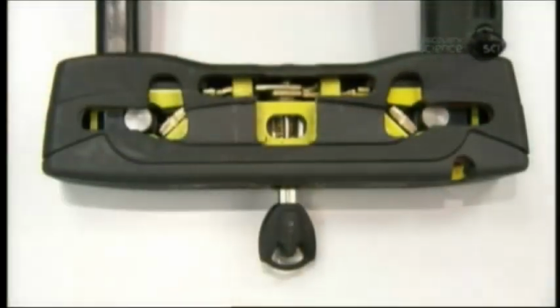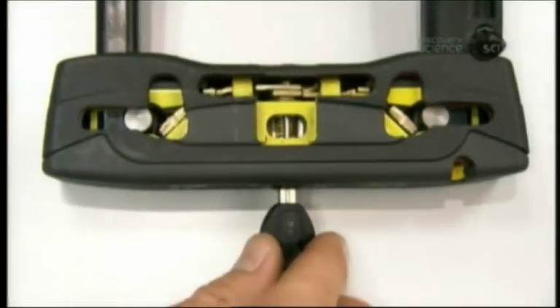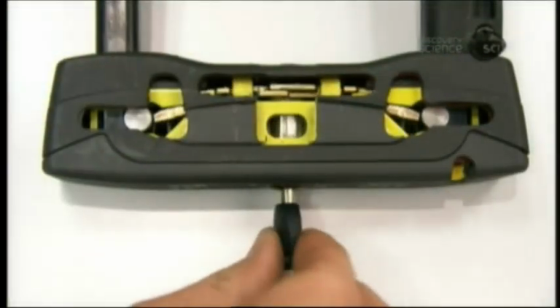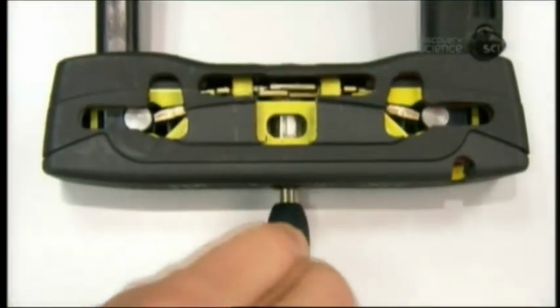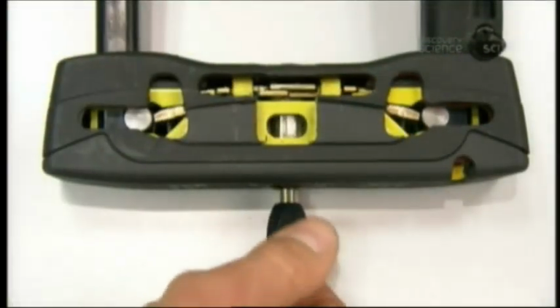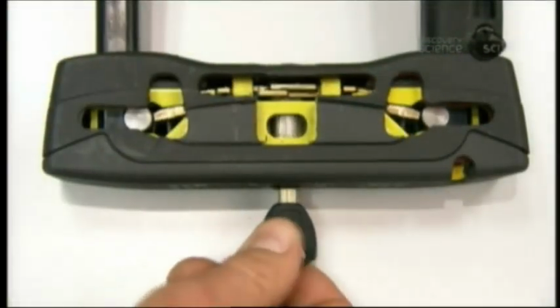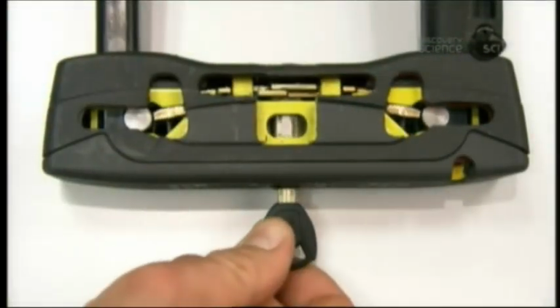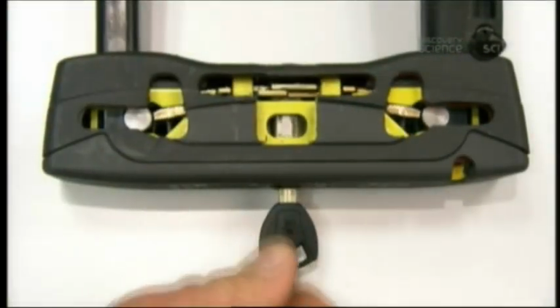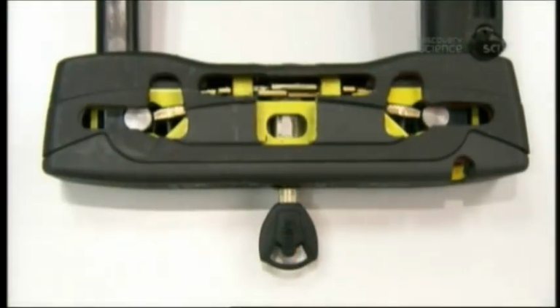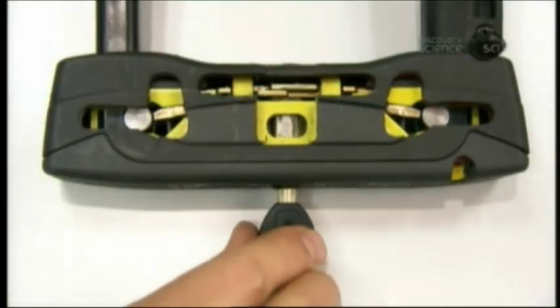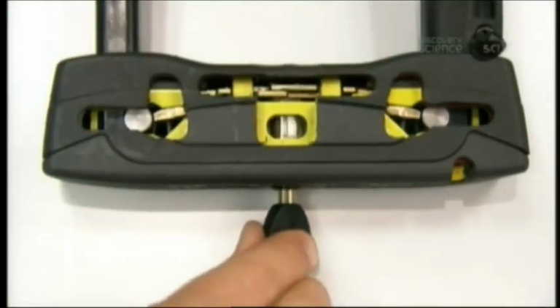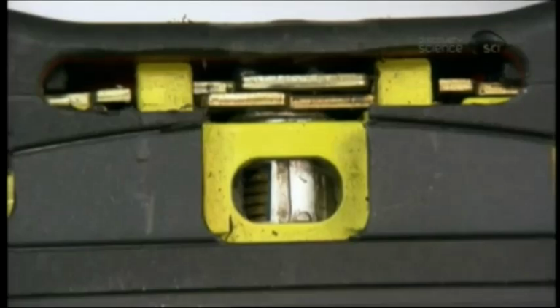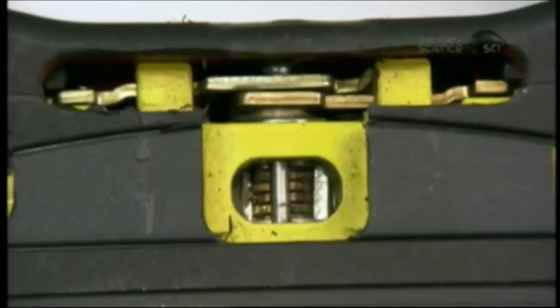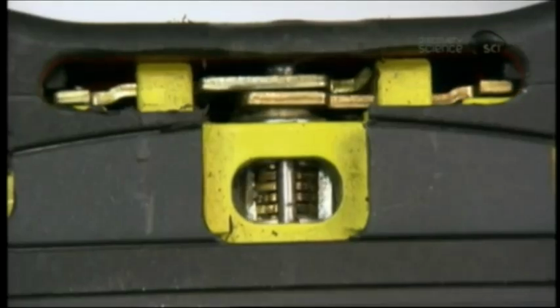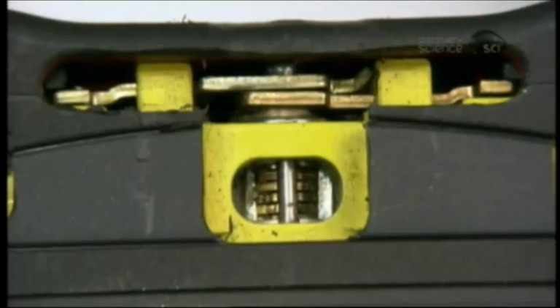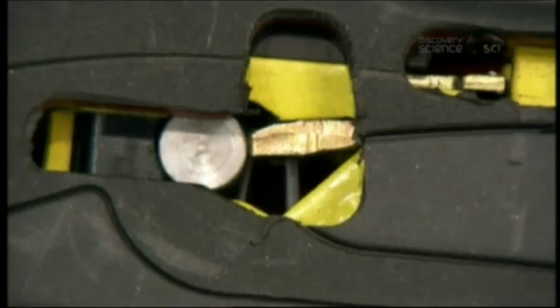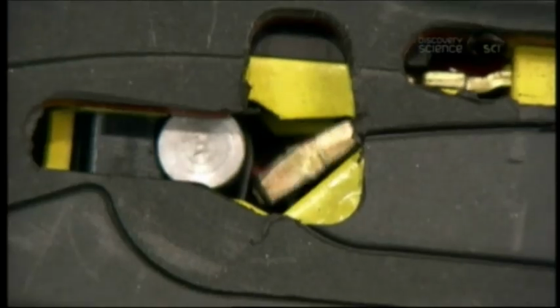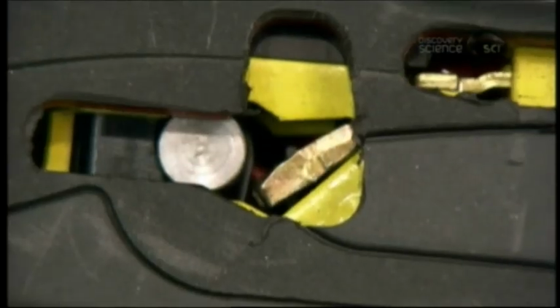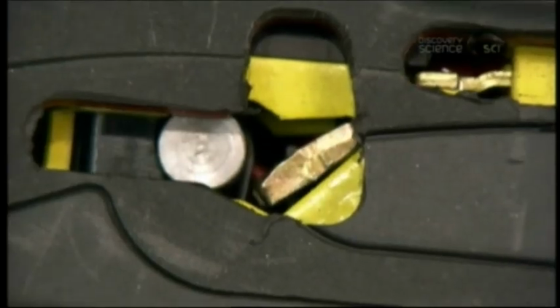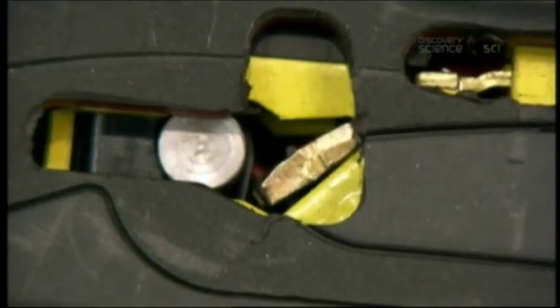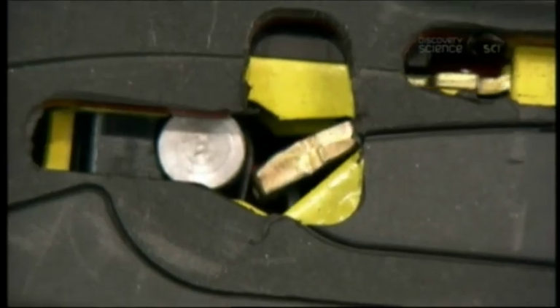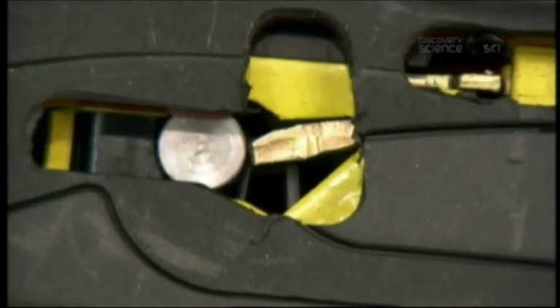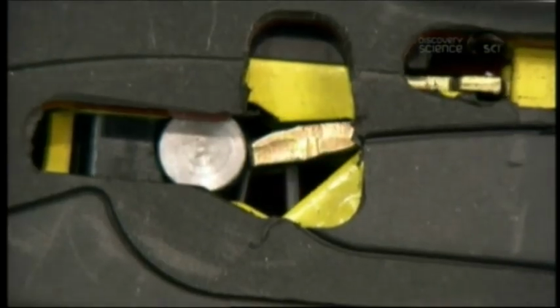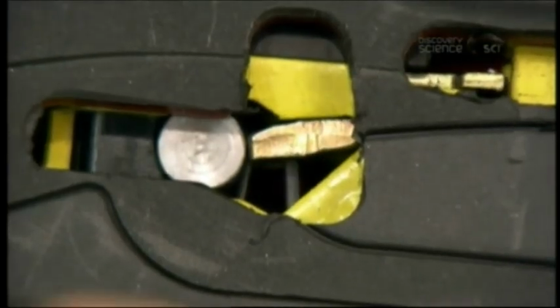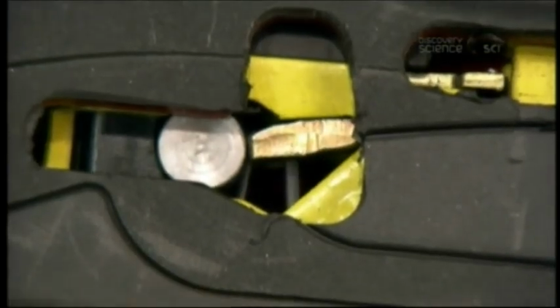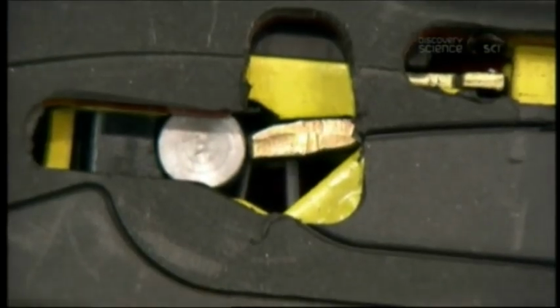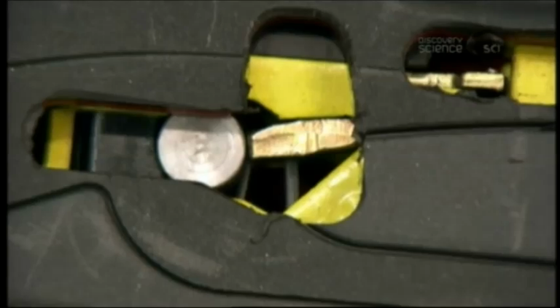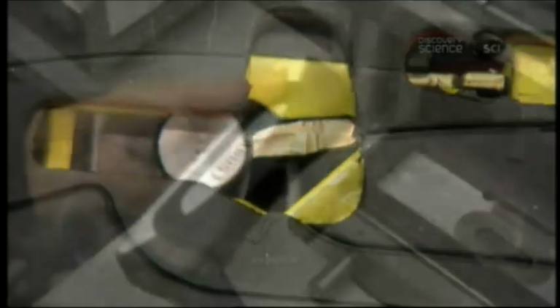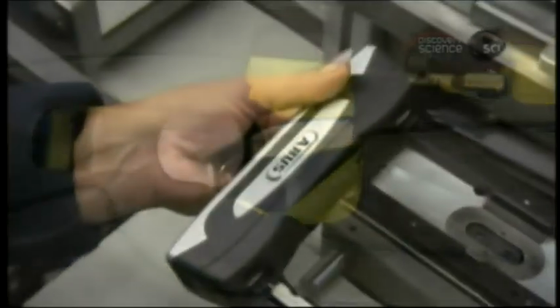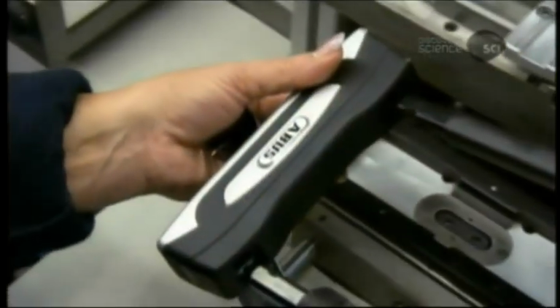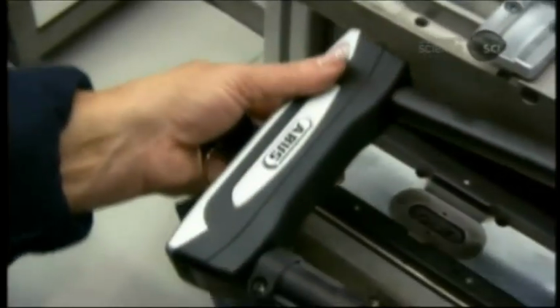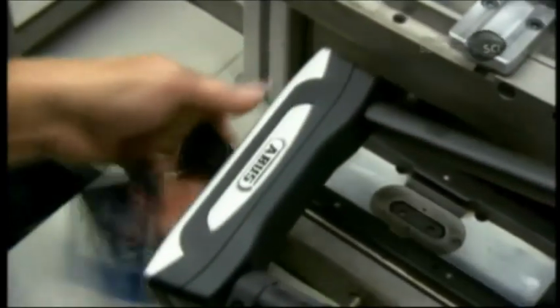Here's how the lock works. When you turn the key, the cylinder rotates. This moves the two plates over it outward, triggering the levers on each side to hold the bolt in the shackle notch, locking the shackle in place.